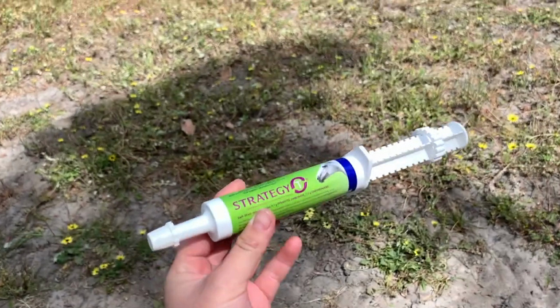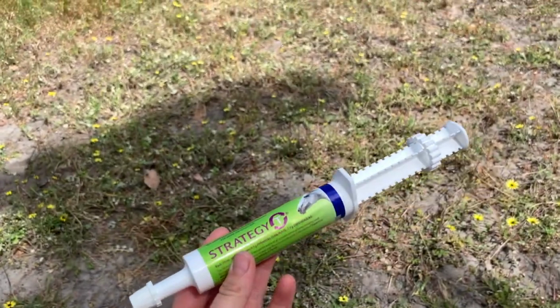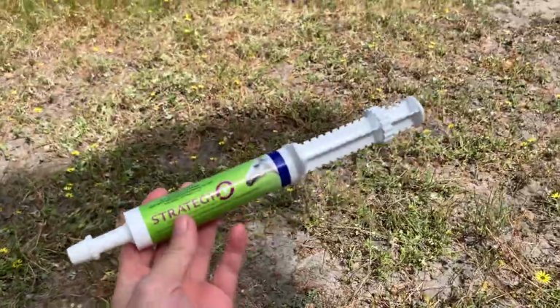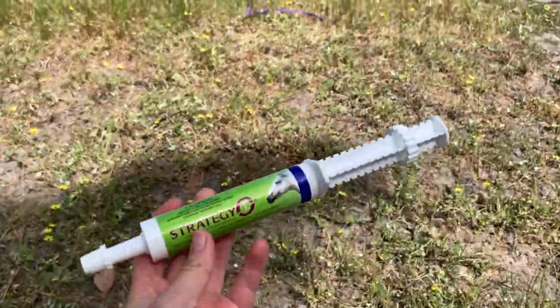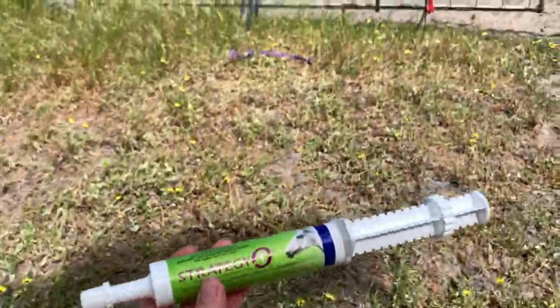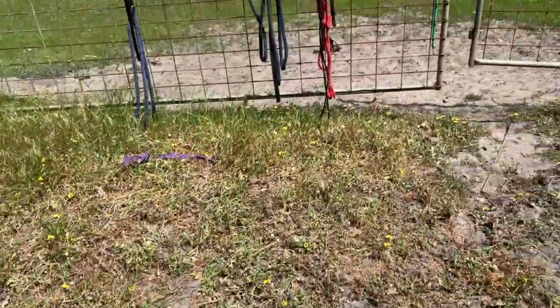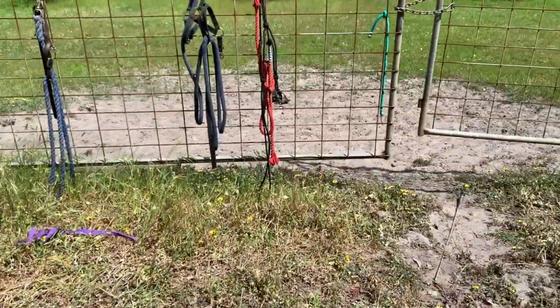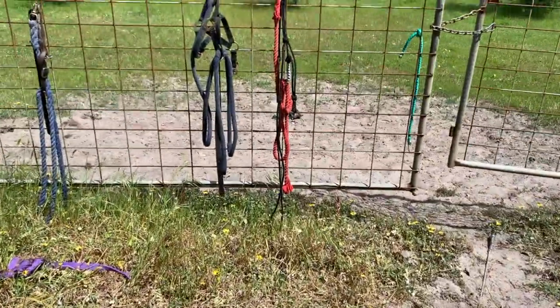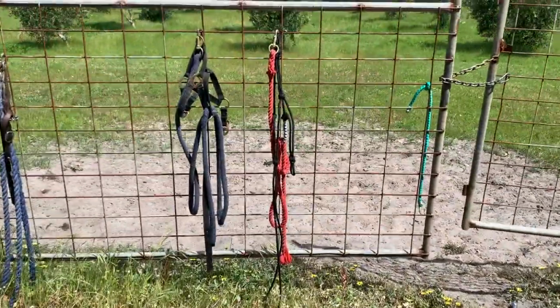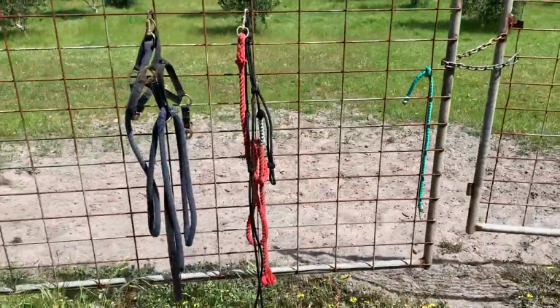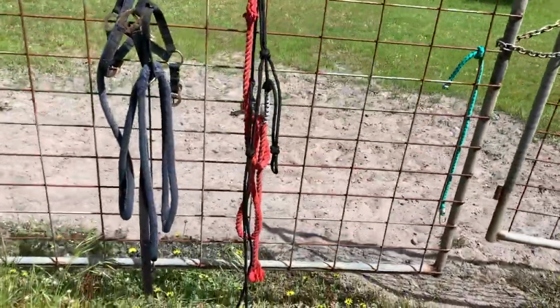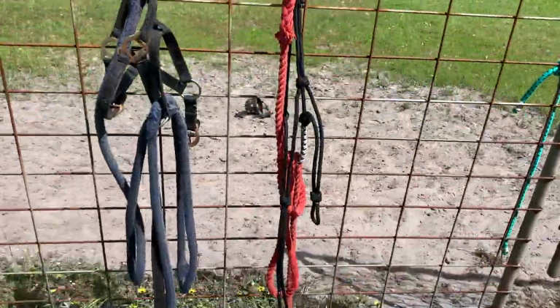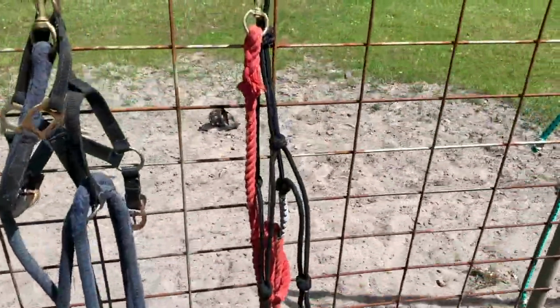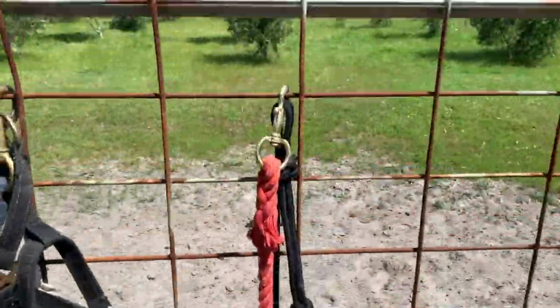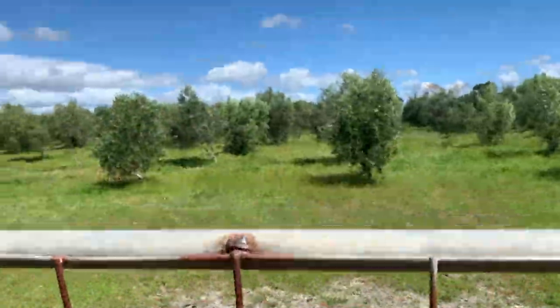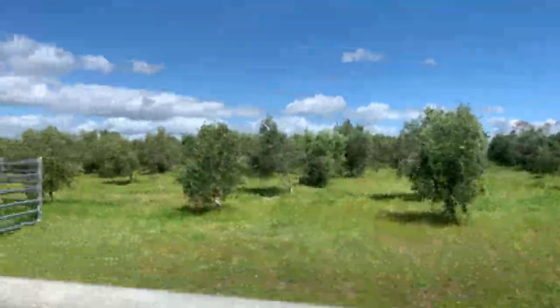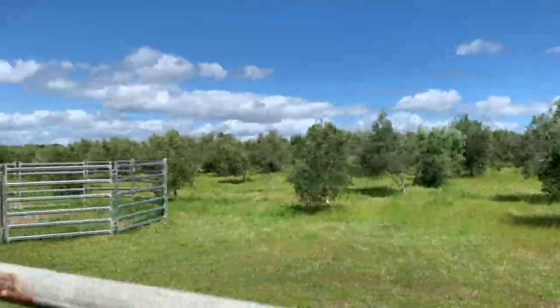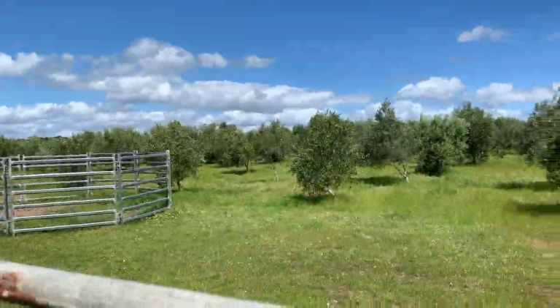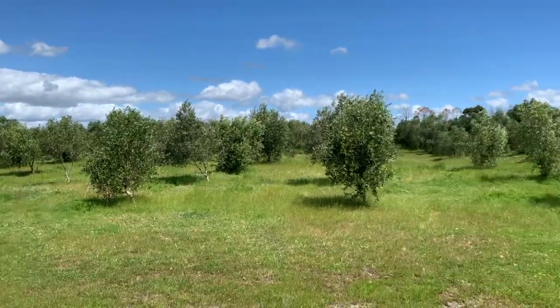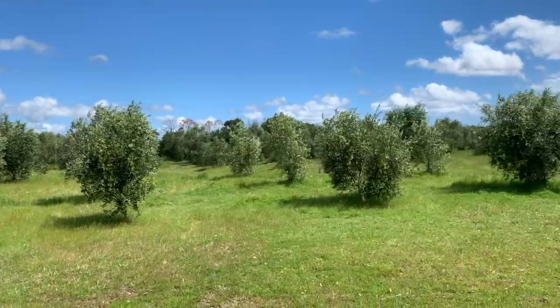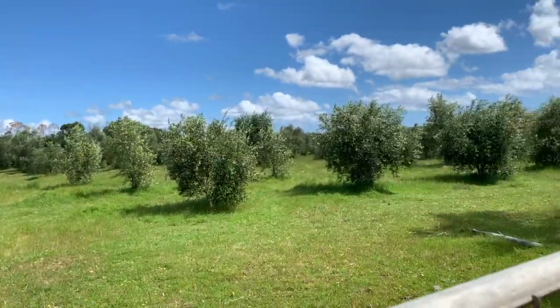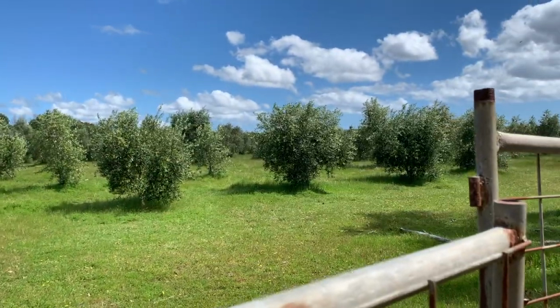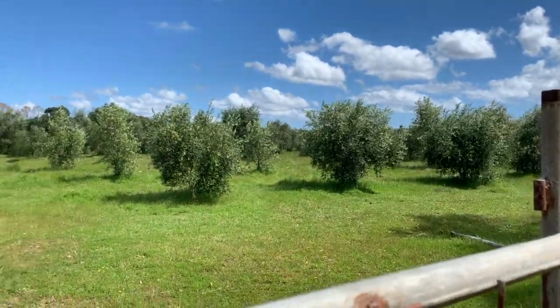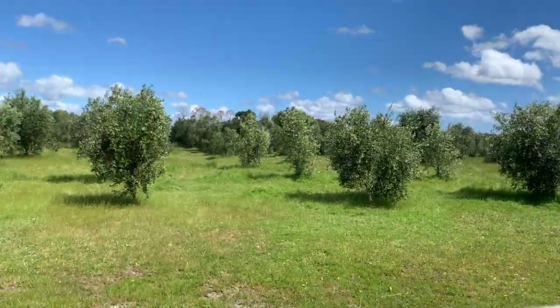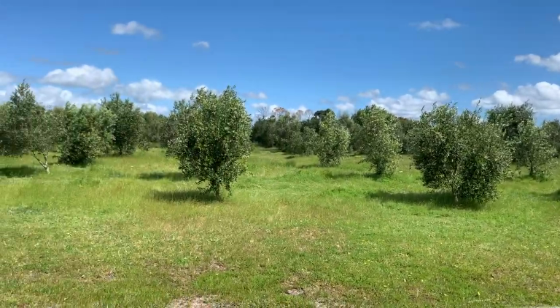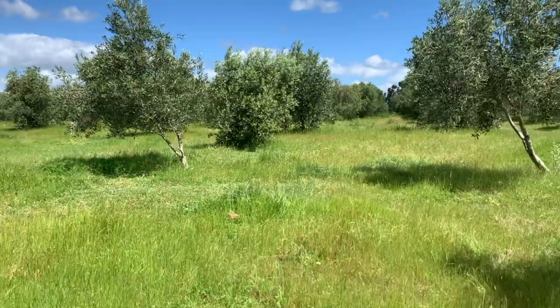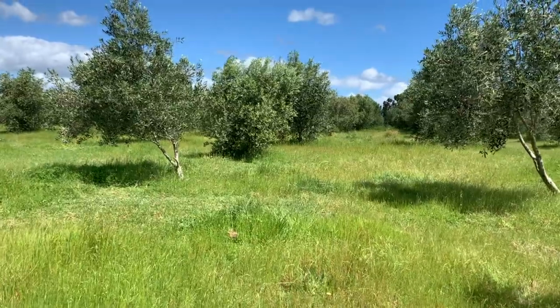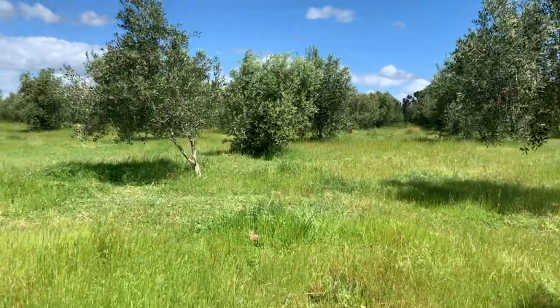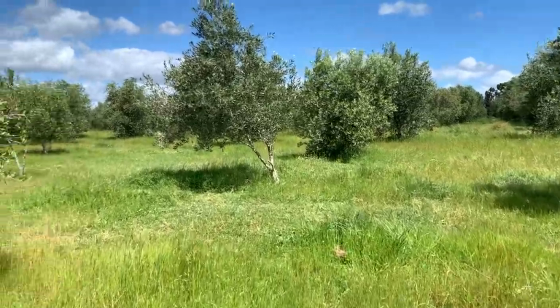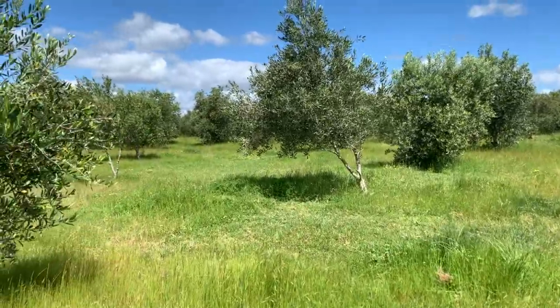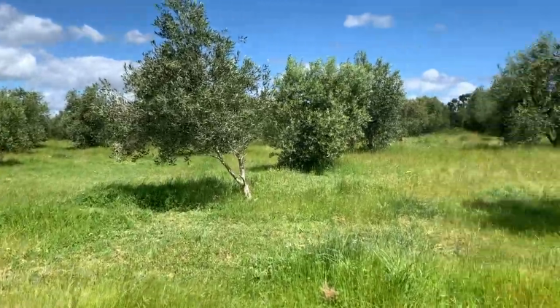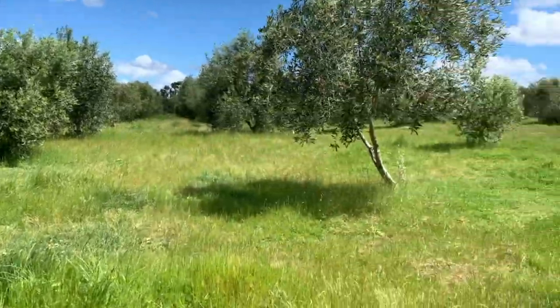I've got the wormer all set up here and this is her halter just sitting on the gate. Now we have to find her in all of this — I need to find my horse.